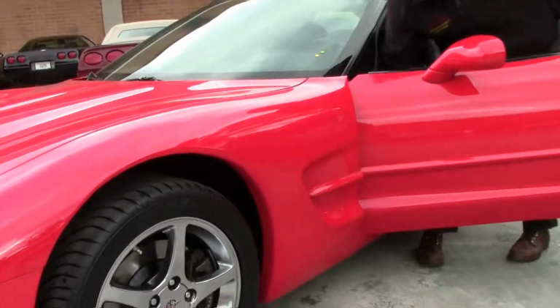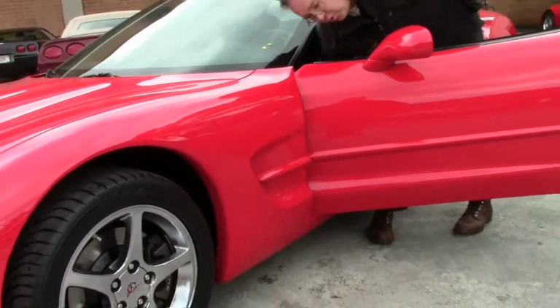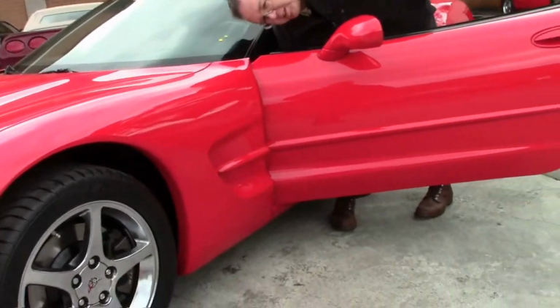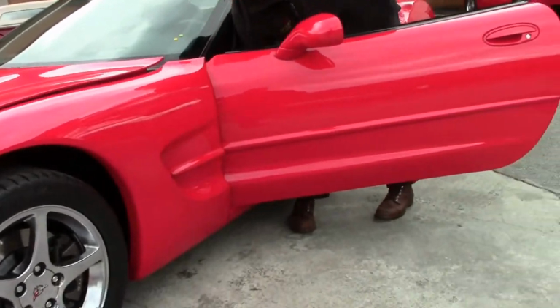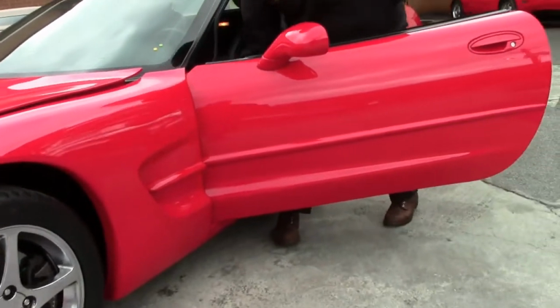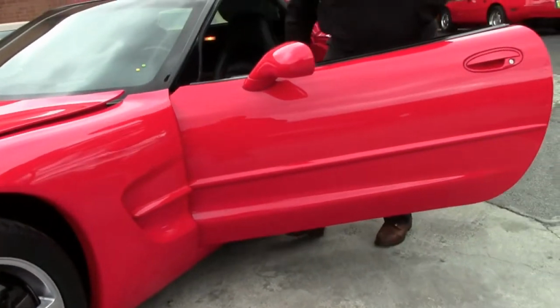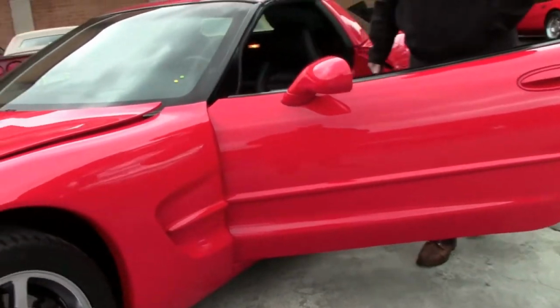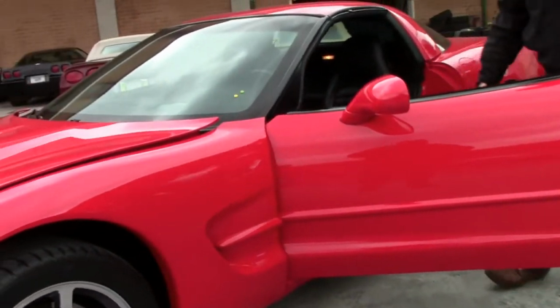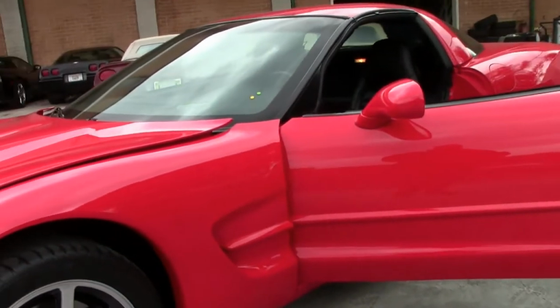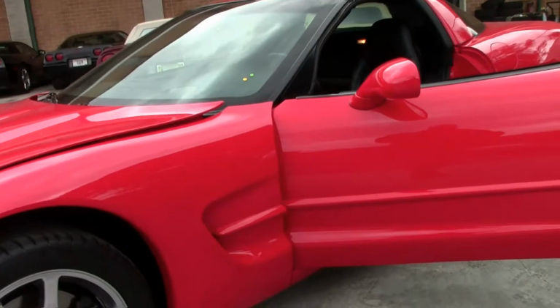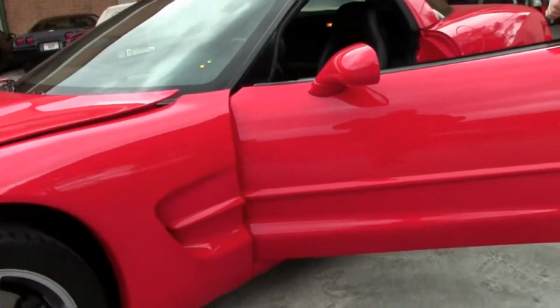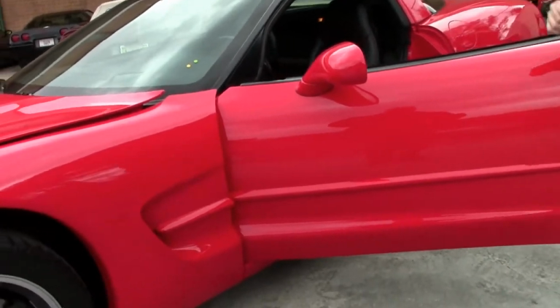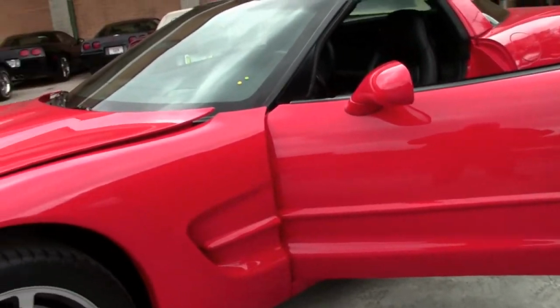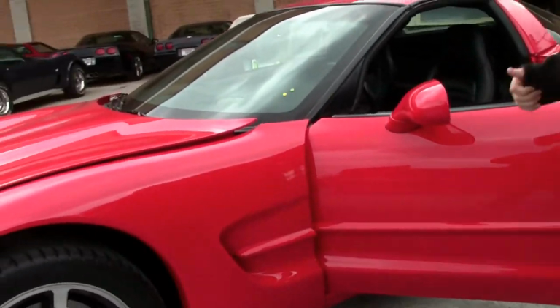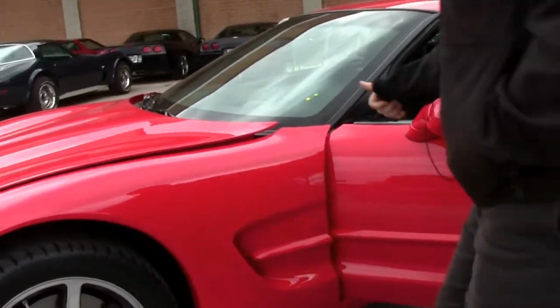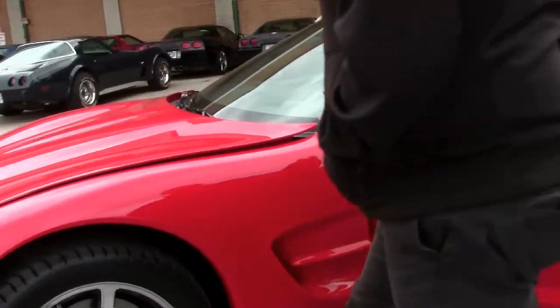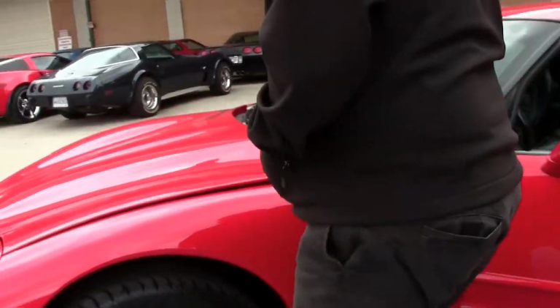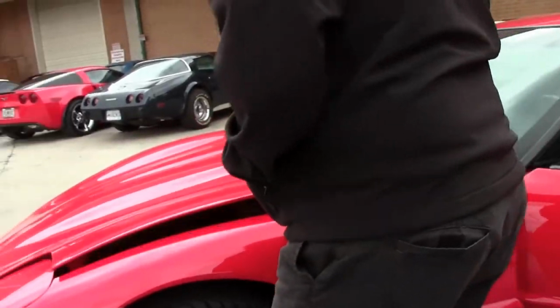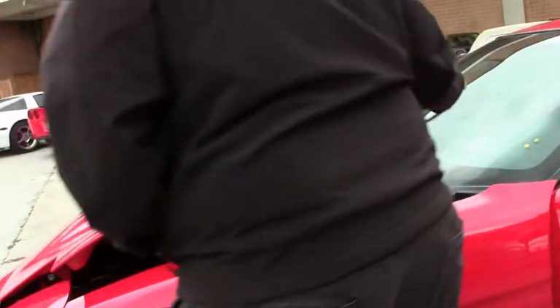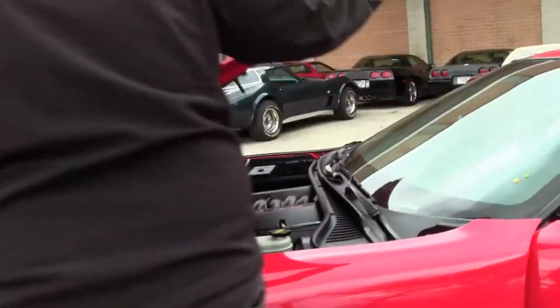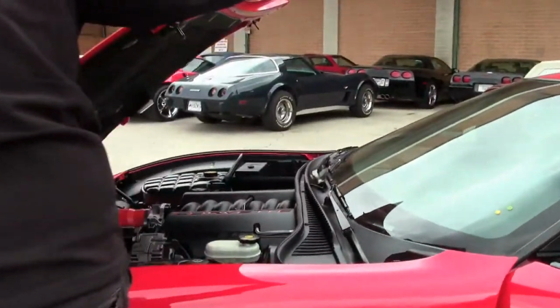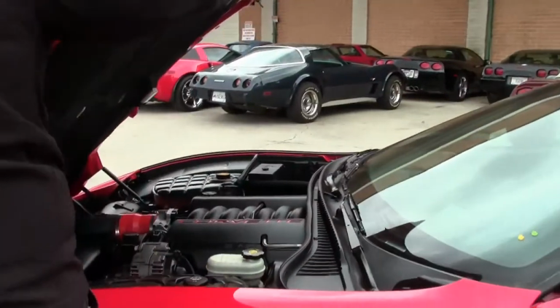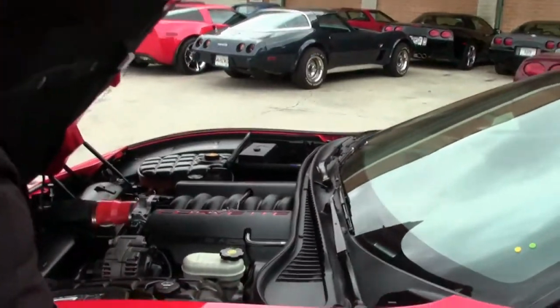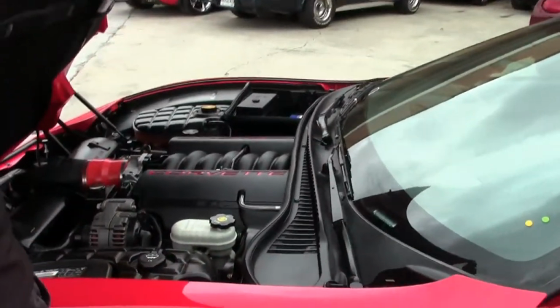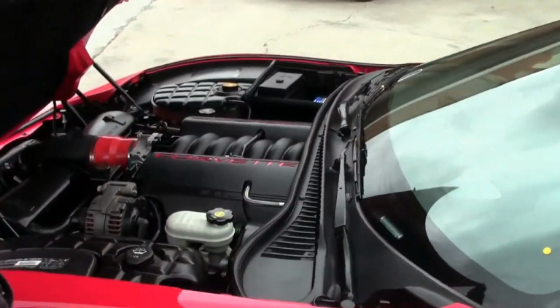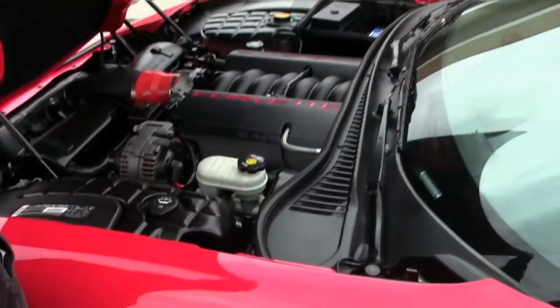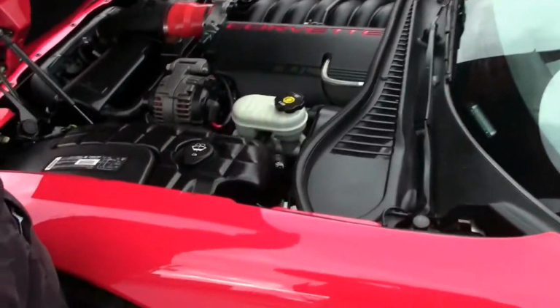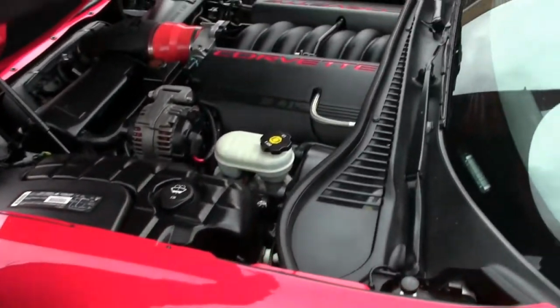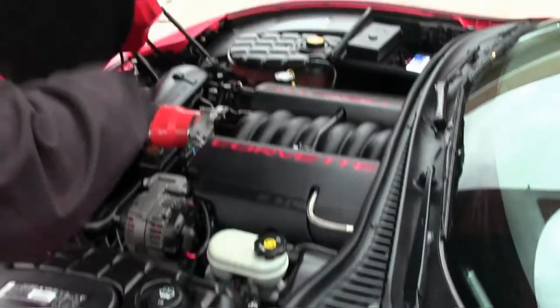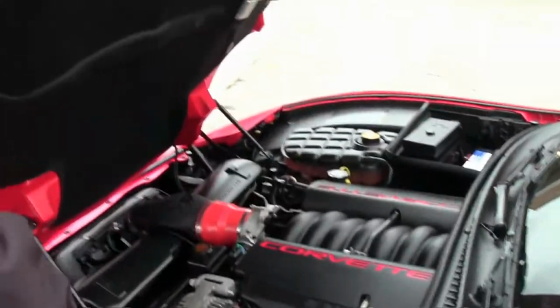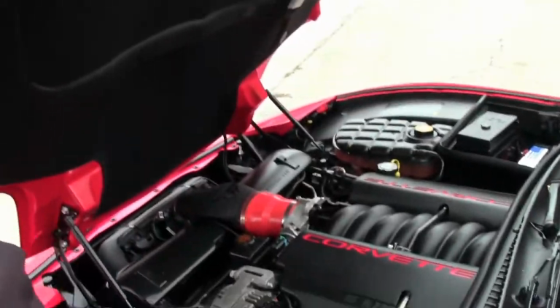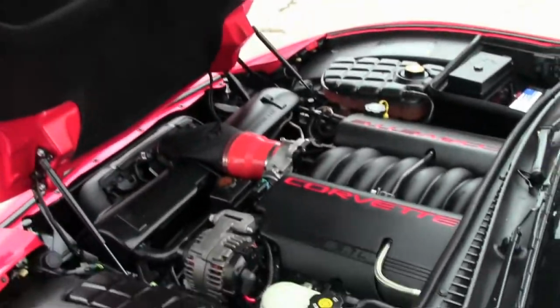Of course the LS1 engine — 350 horsepower of fun — definitely one of our favorites.